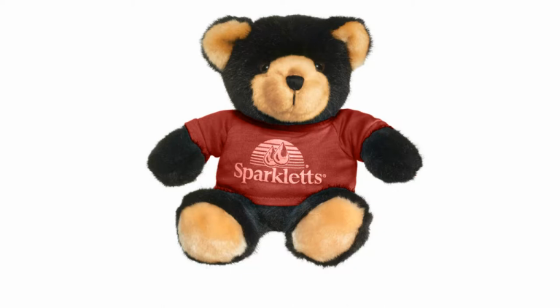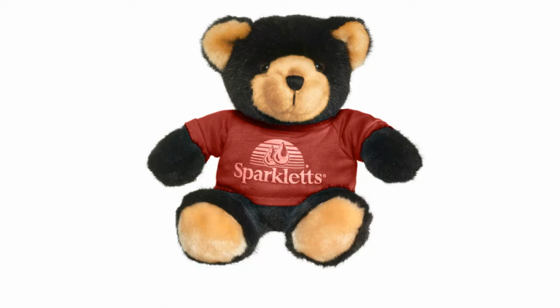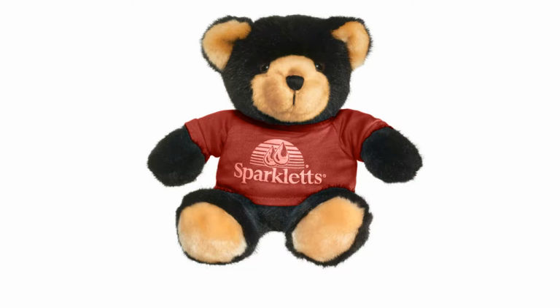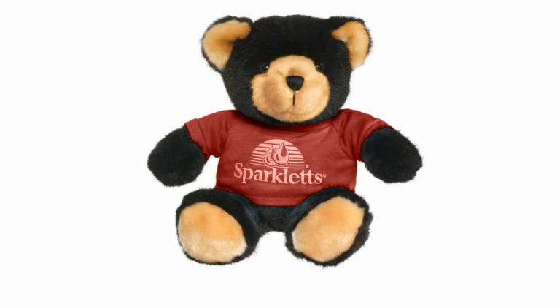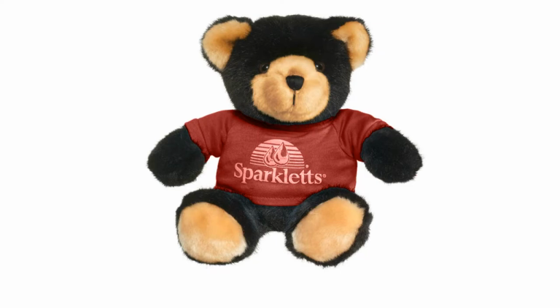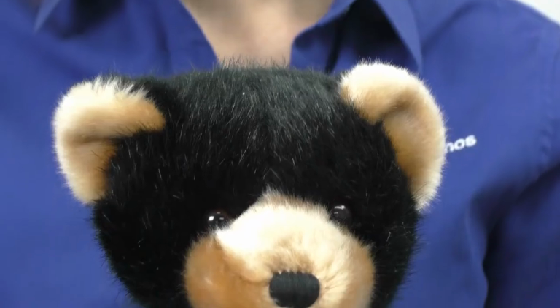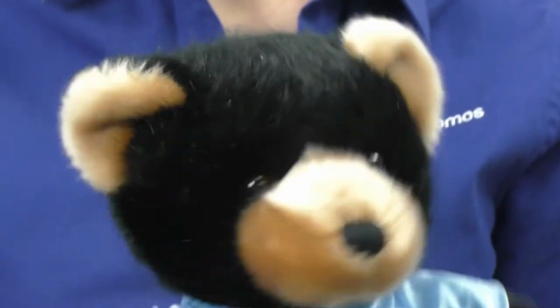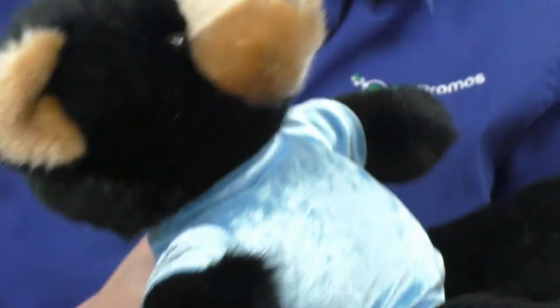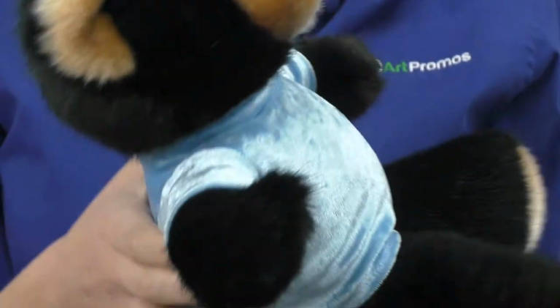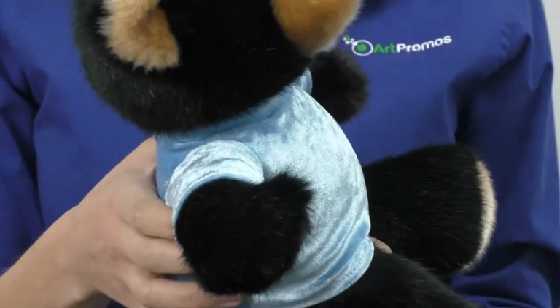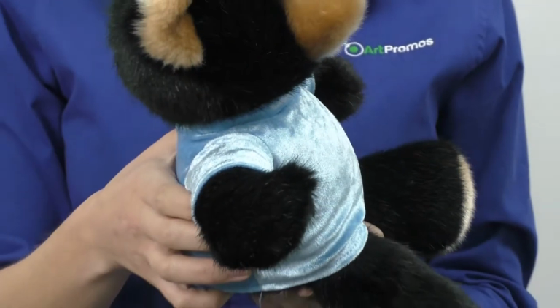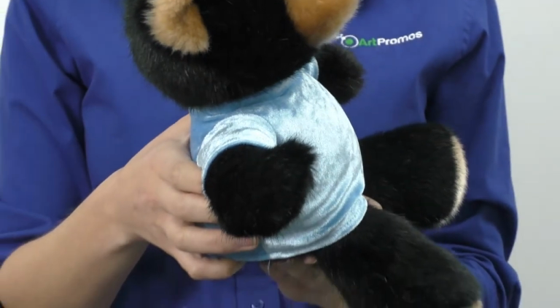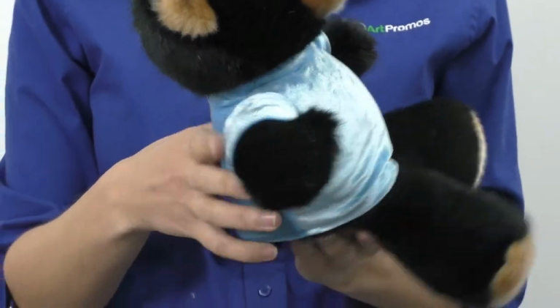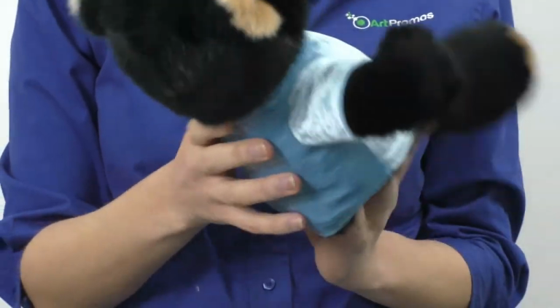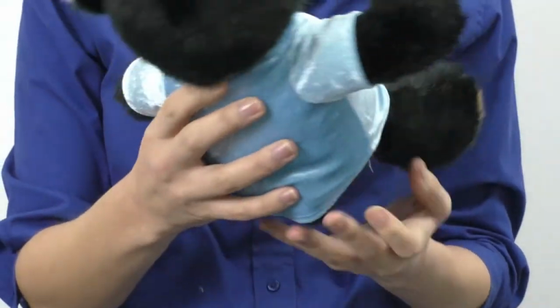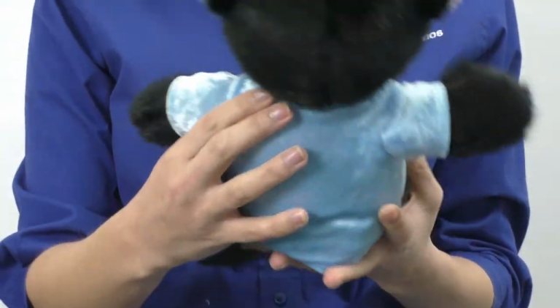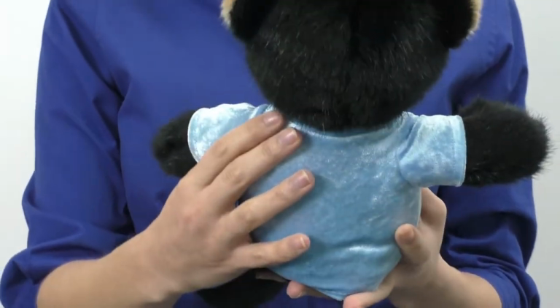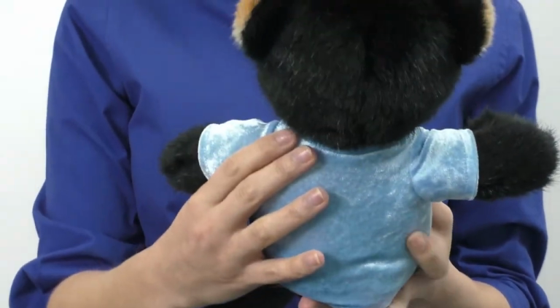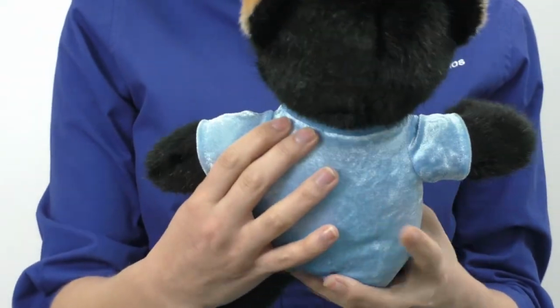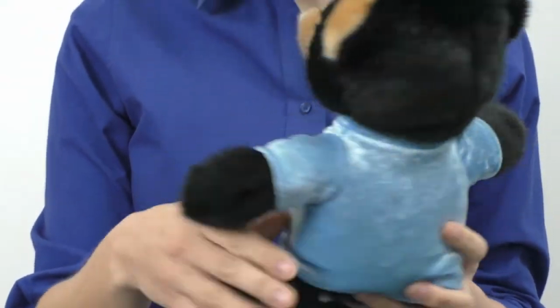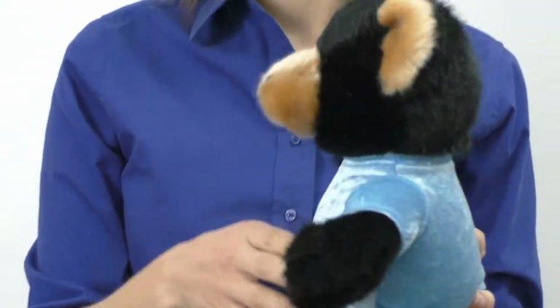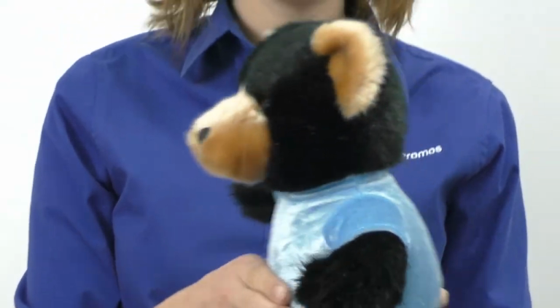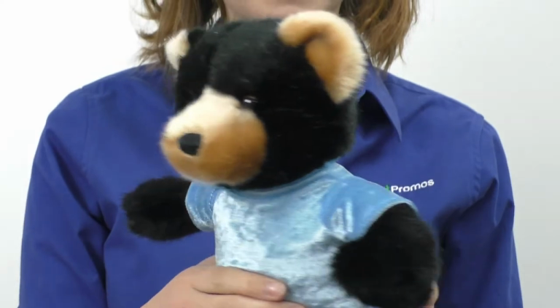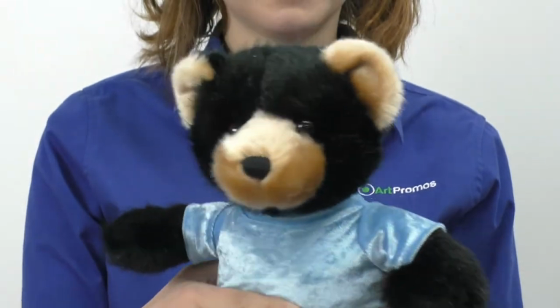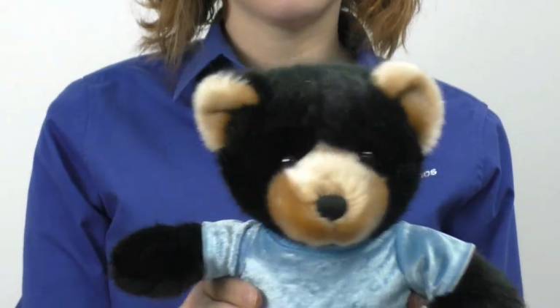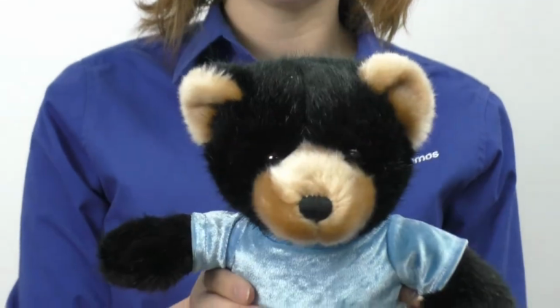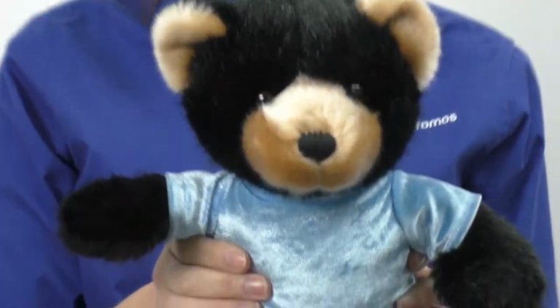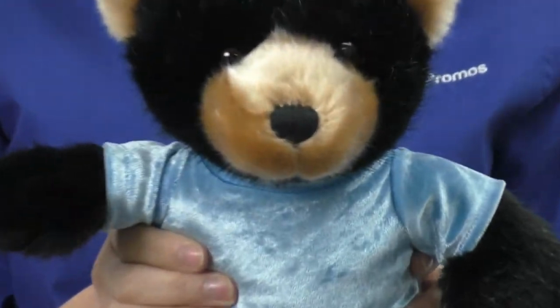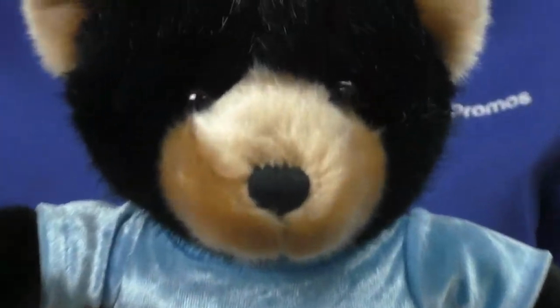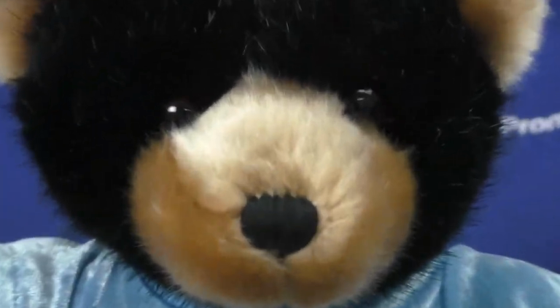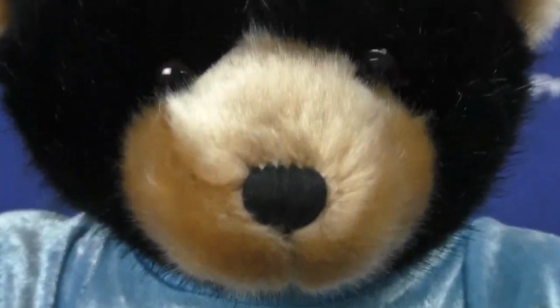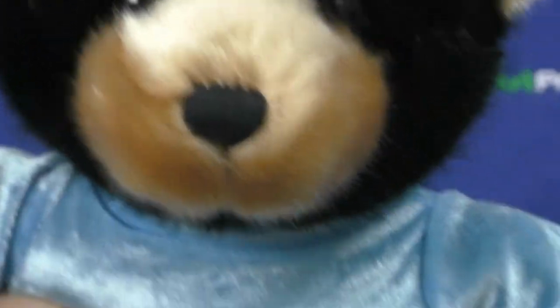Choose from several options to create a professionally made imprint of your logo and become a proud owner of a unique stuffed animal, with which your customers will be delighted.